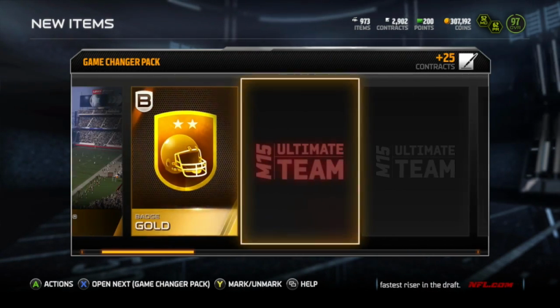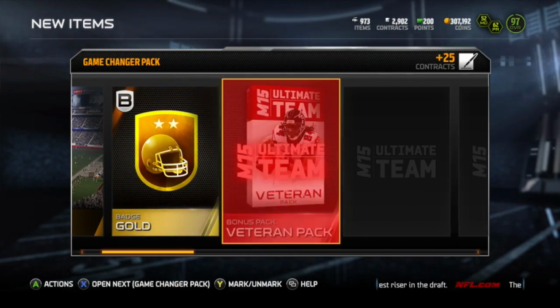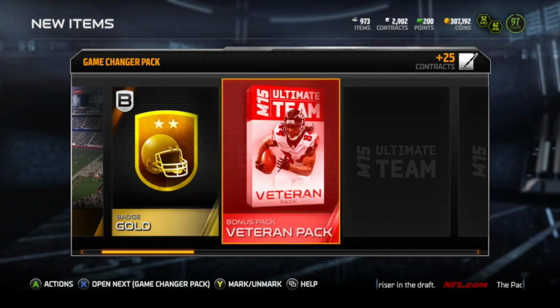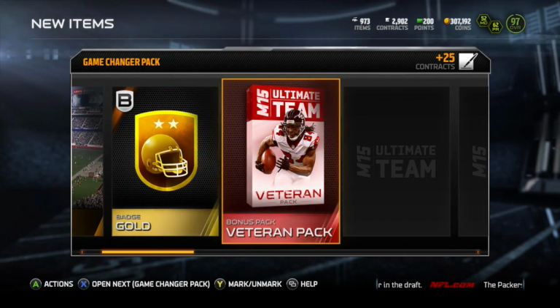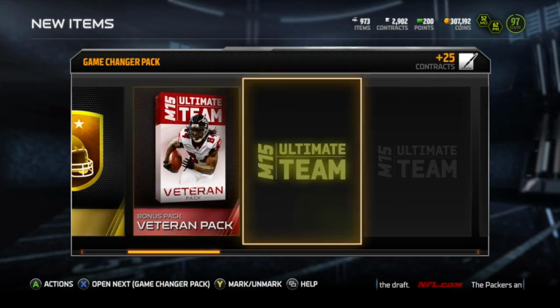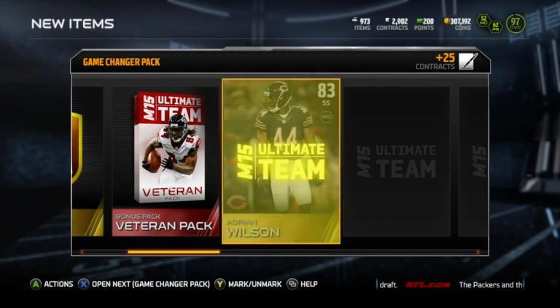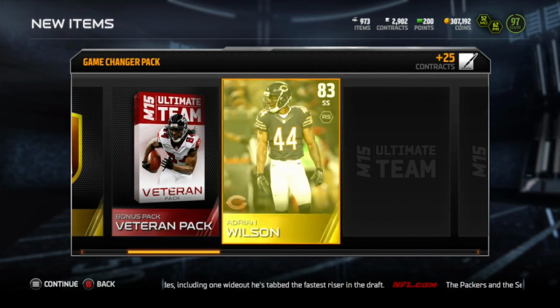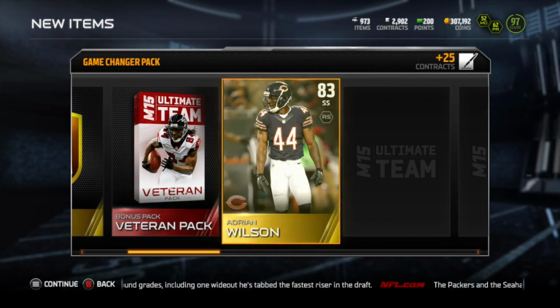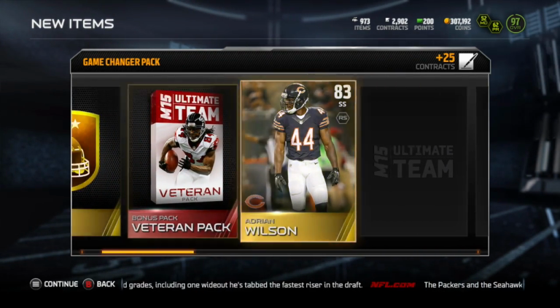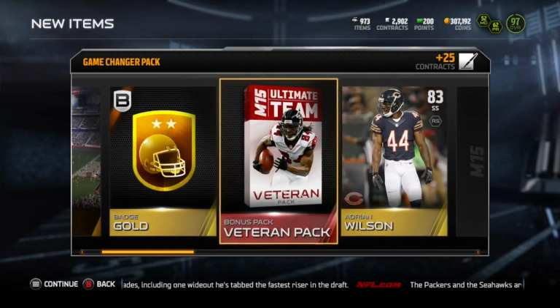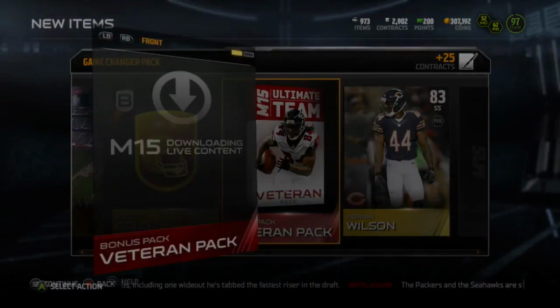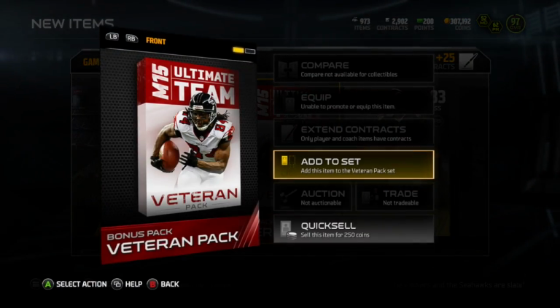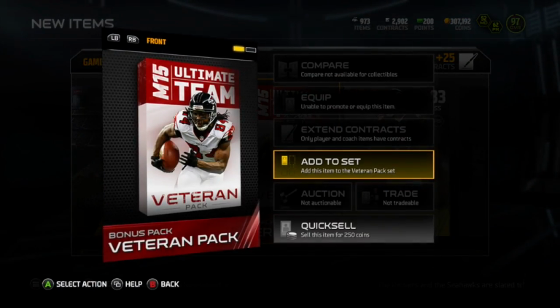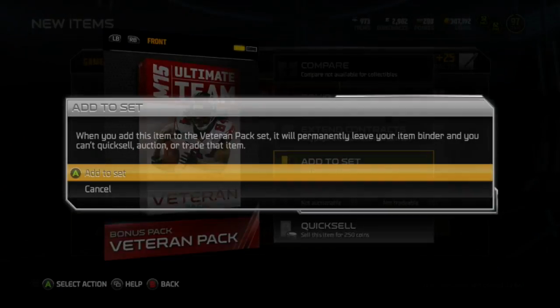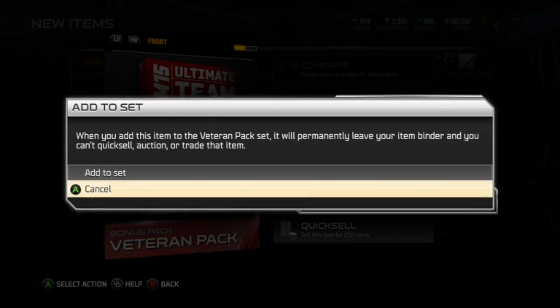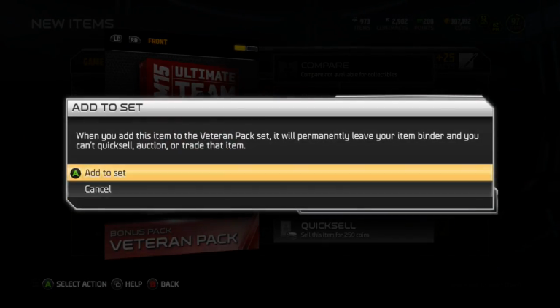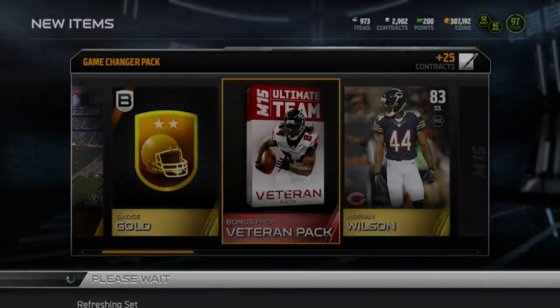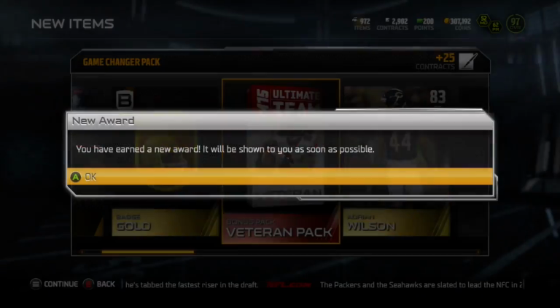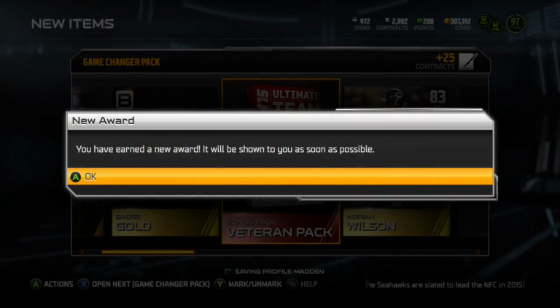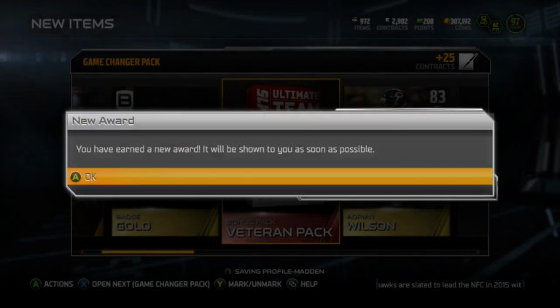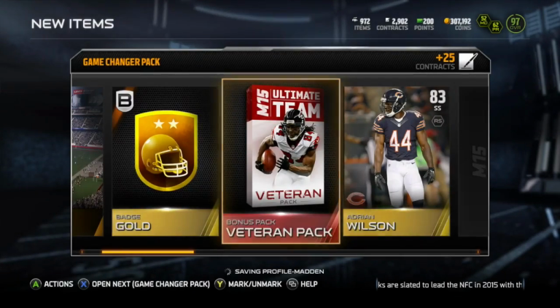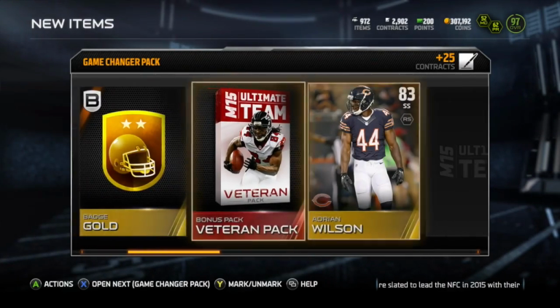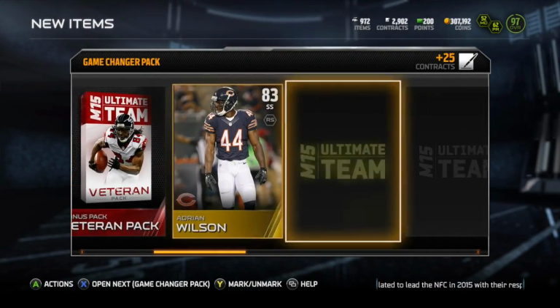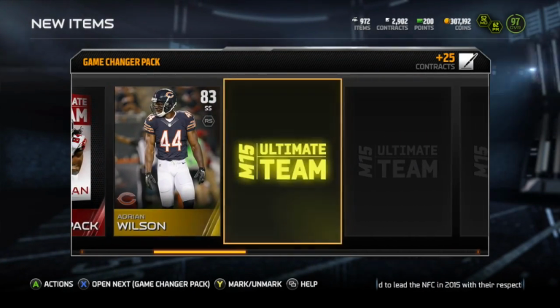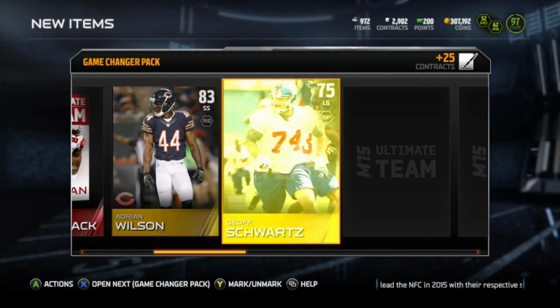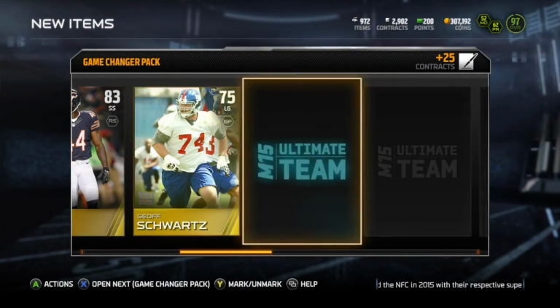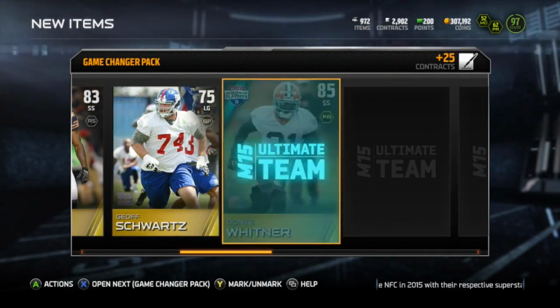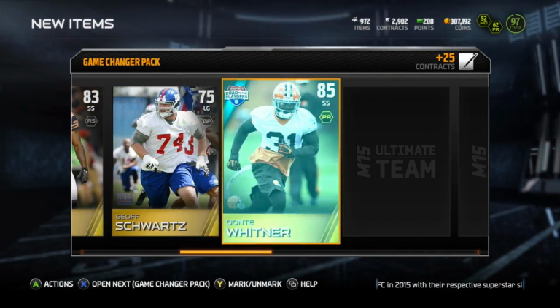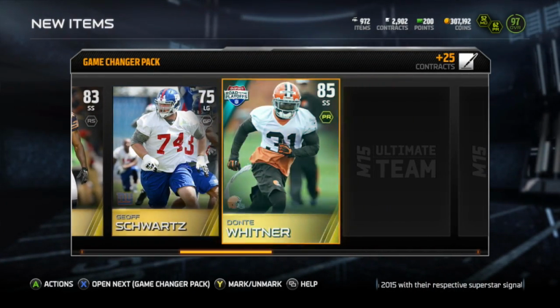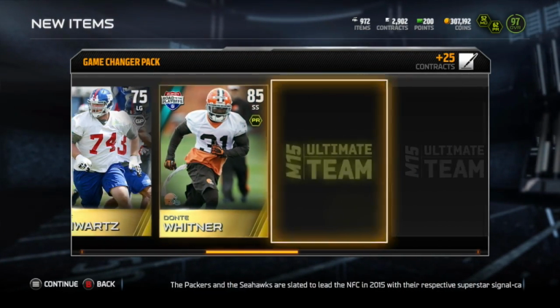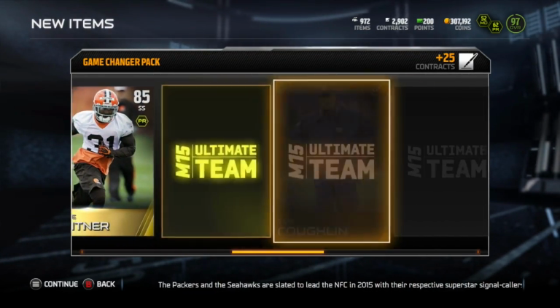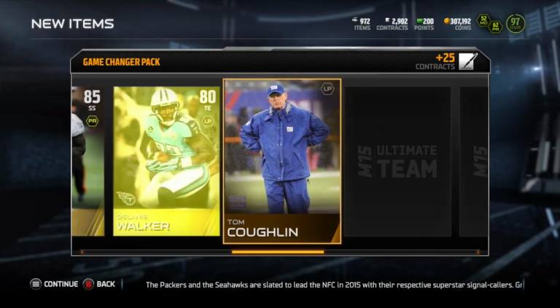I got a gold badge in each pack, and I valued that at about 6k. So for all nine packs put together, that's 54,000 coins, which ended up being about 15.7% of my total value. So if you can do the math quick in your head, you can figure it out.